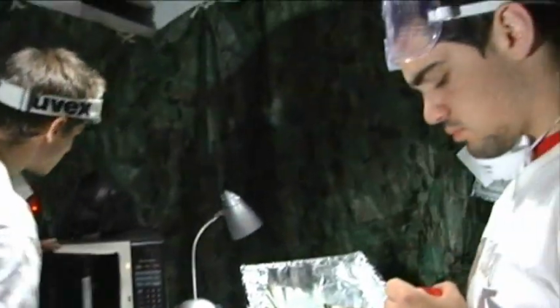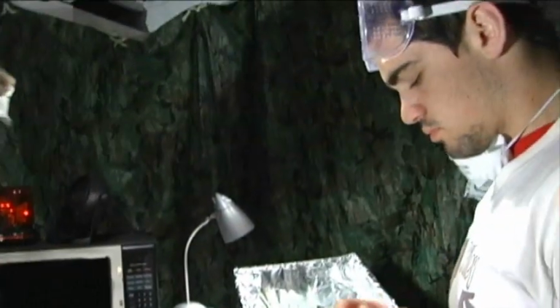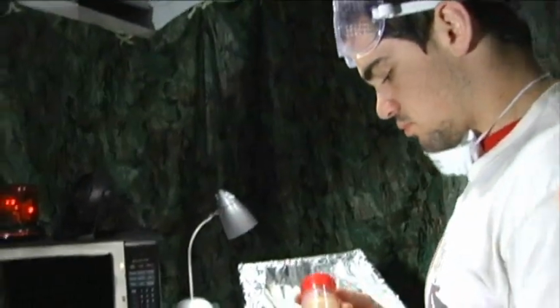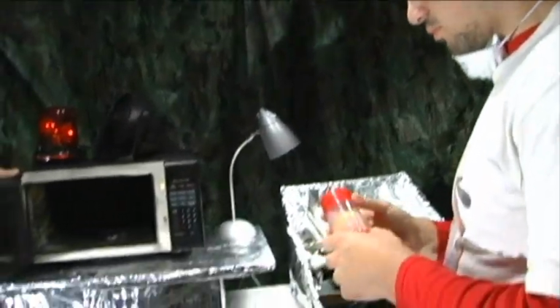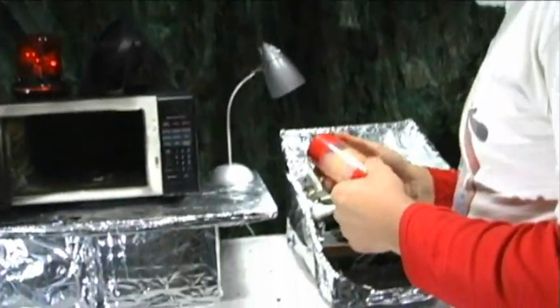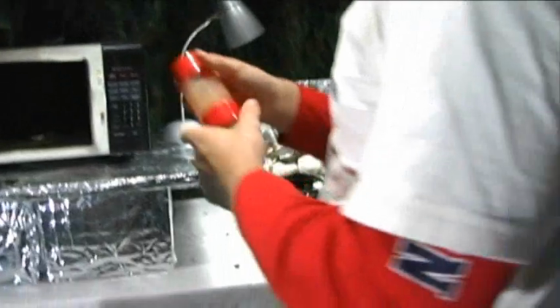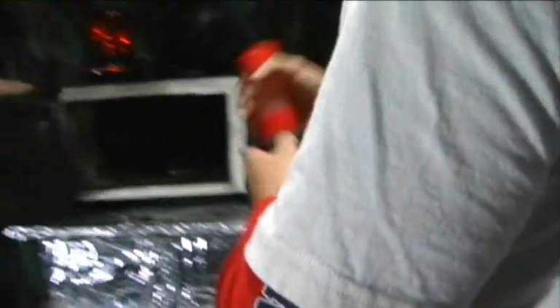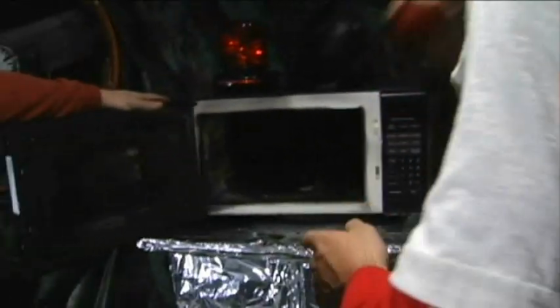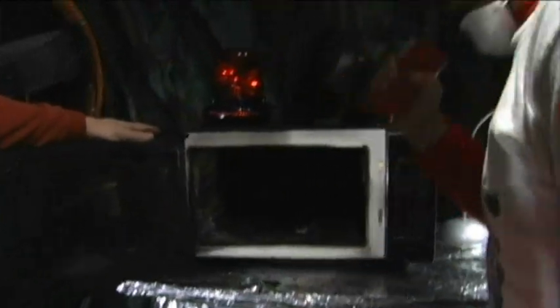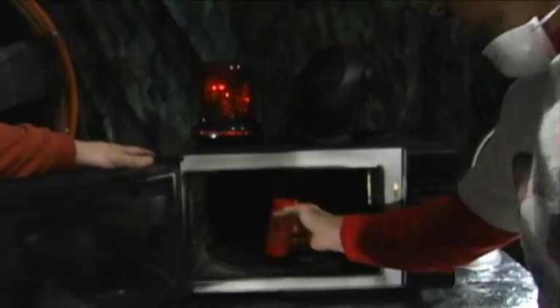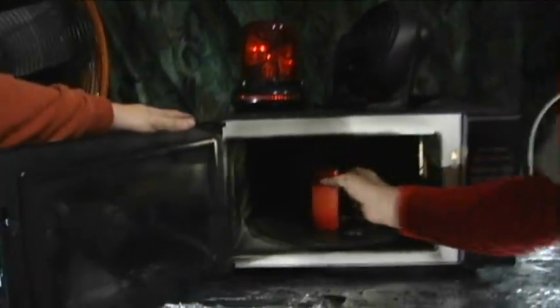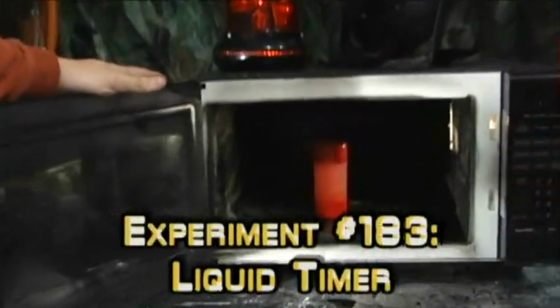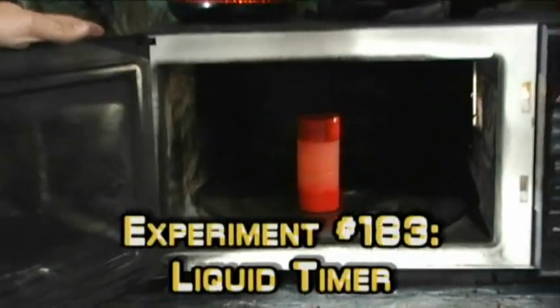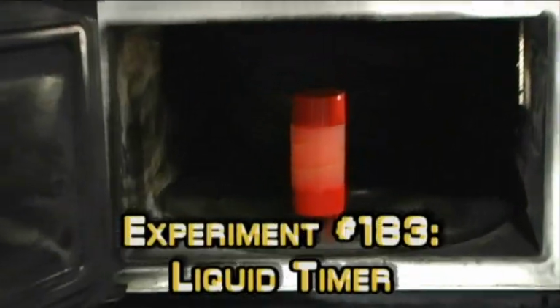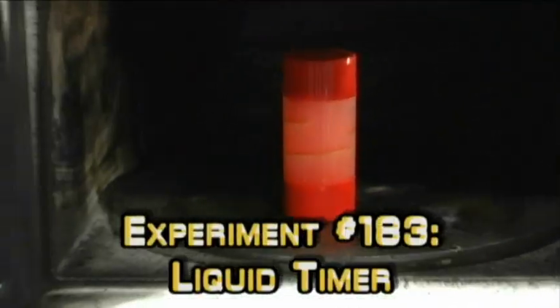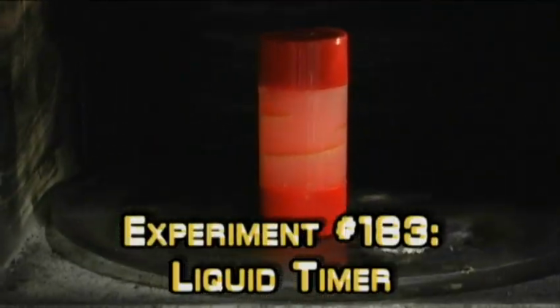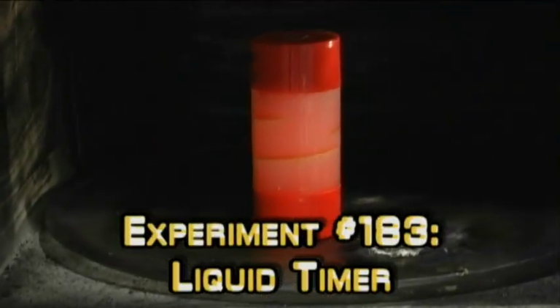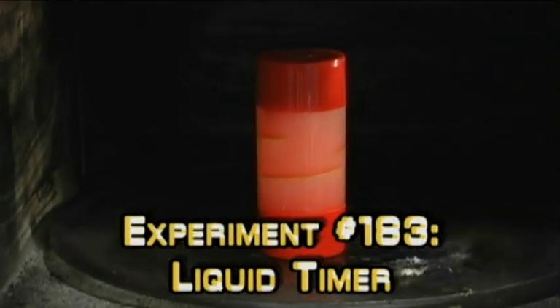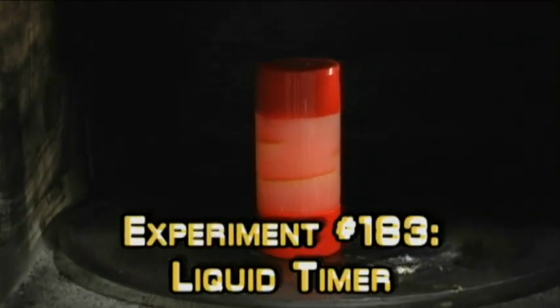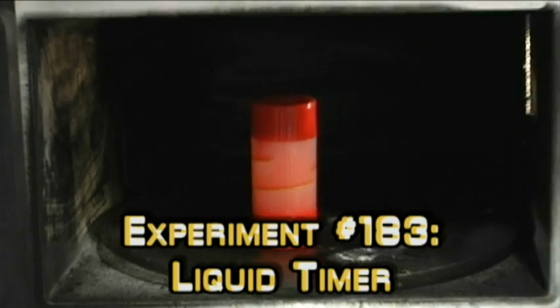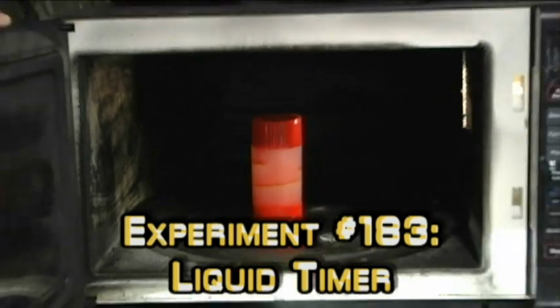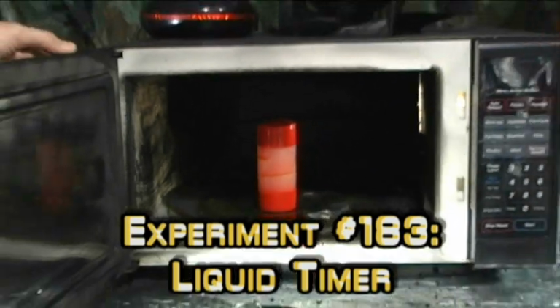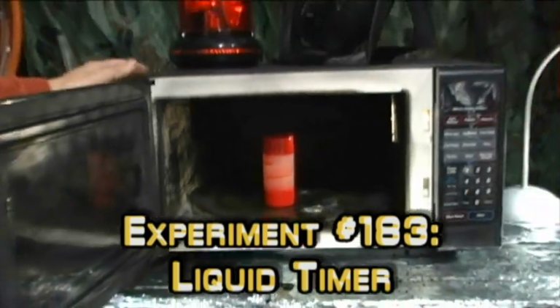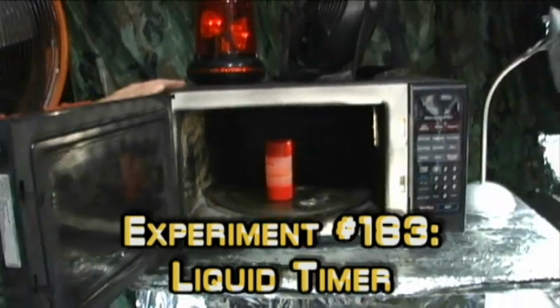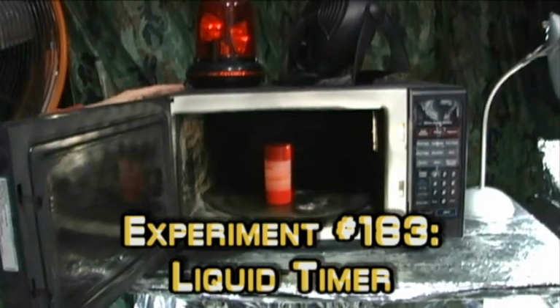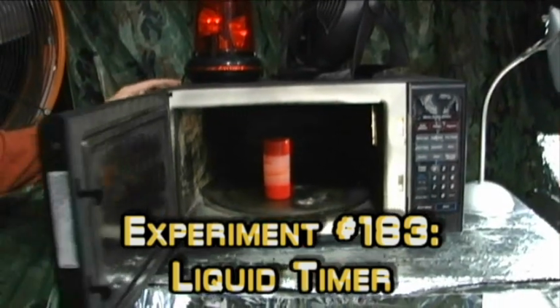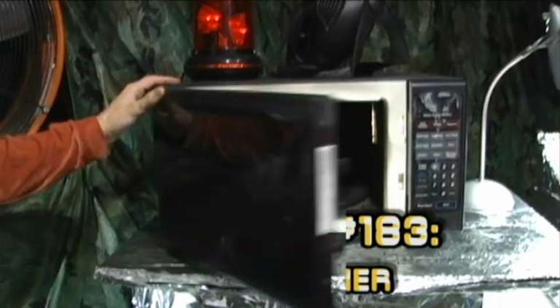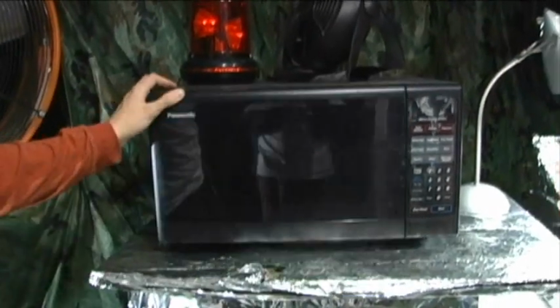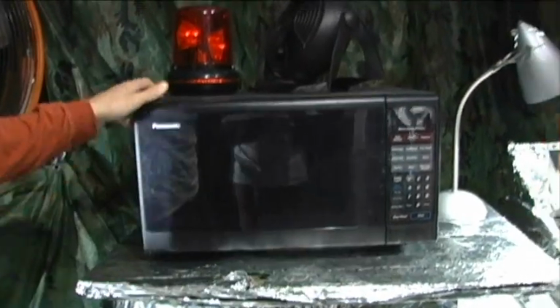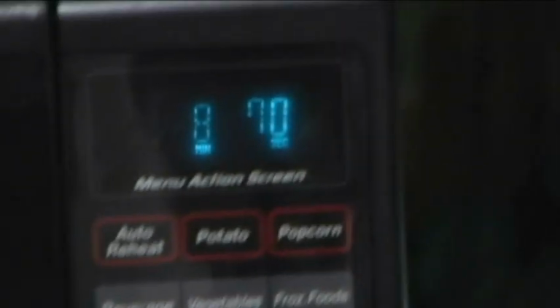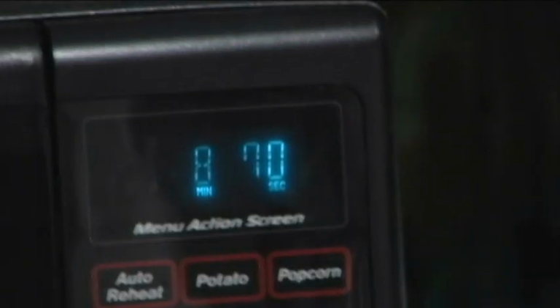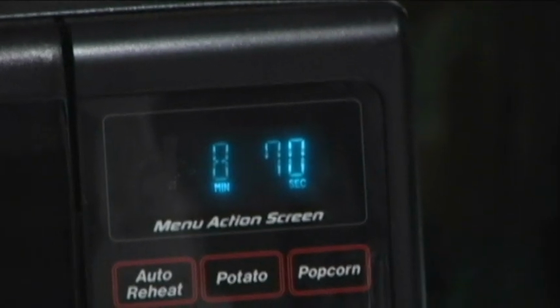So let's open up this one. I wonder how long you should put that in there for. I'm going to say like seven minutes plus. There's not a chance that we're going to be able to see that. So eight minutes?